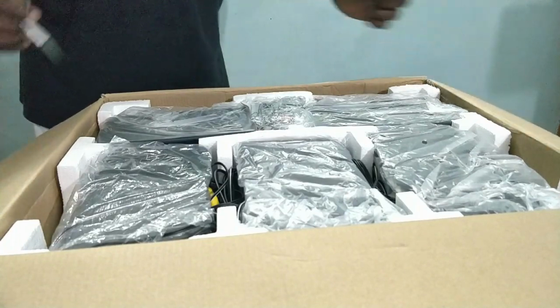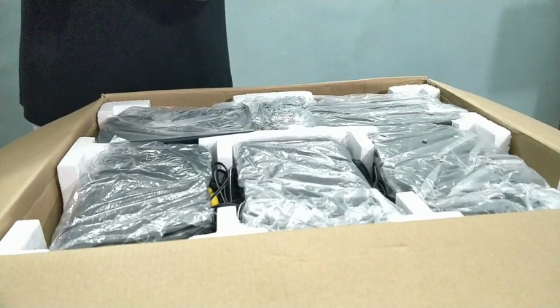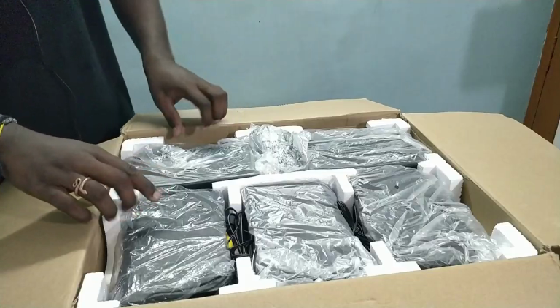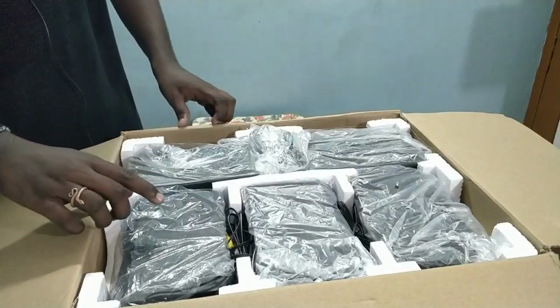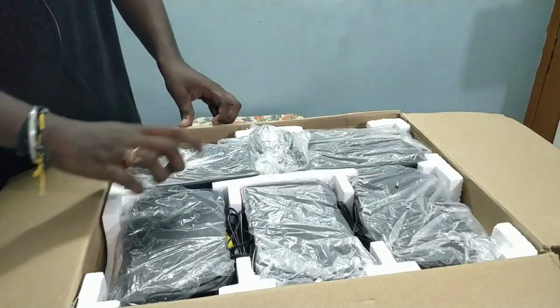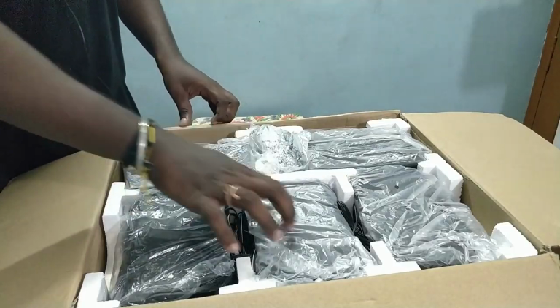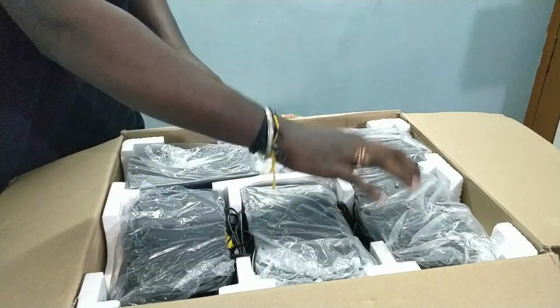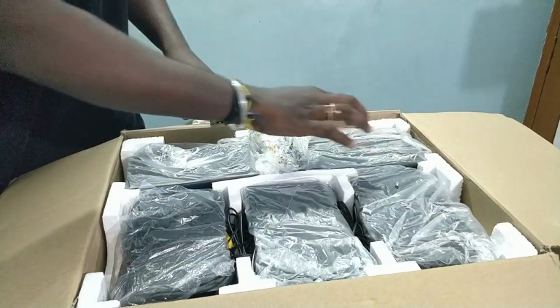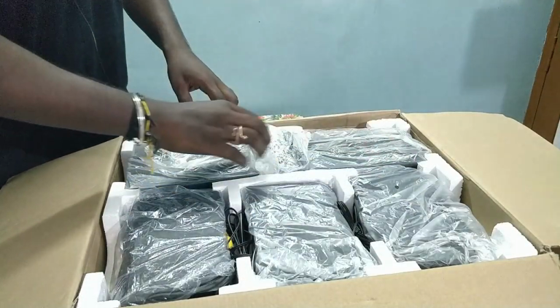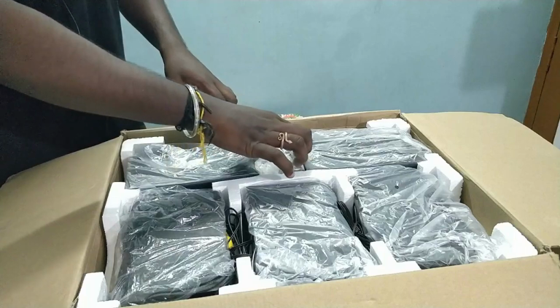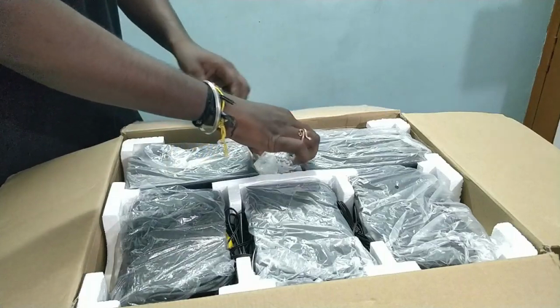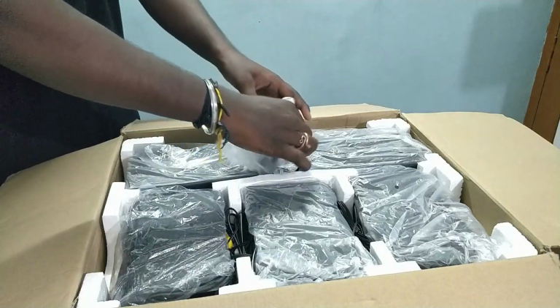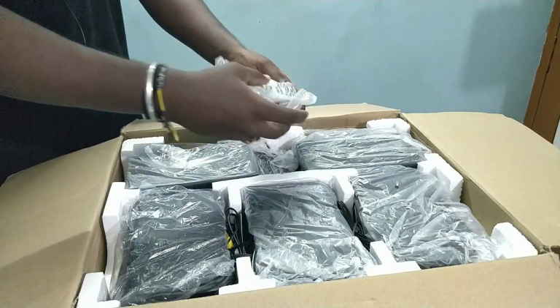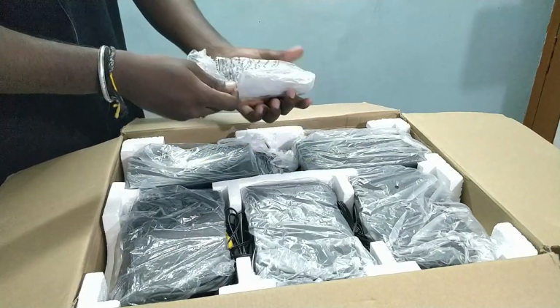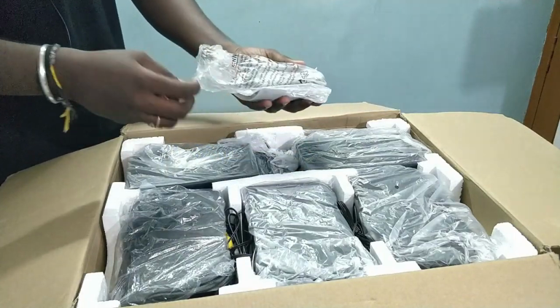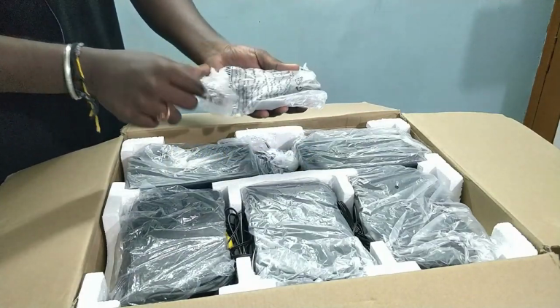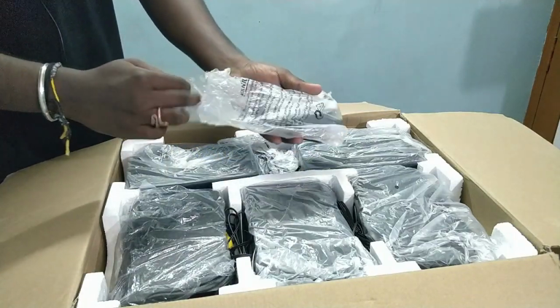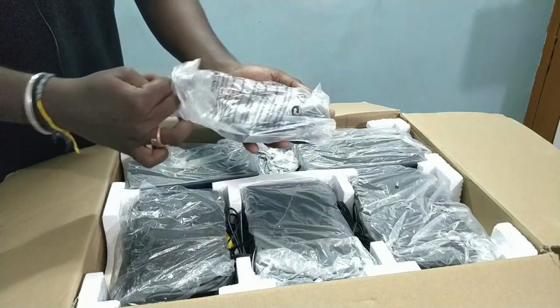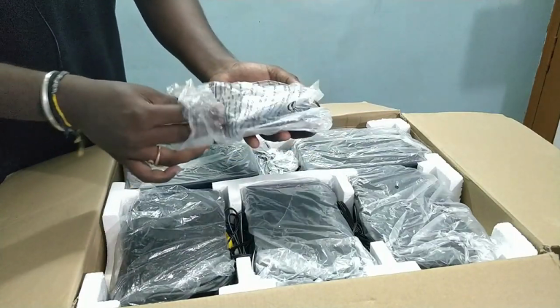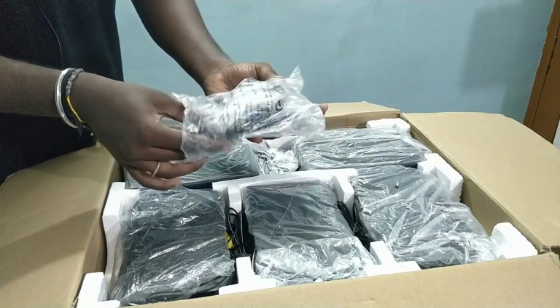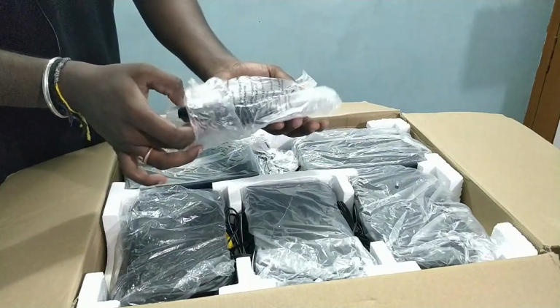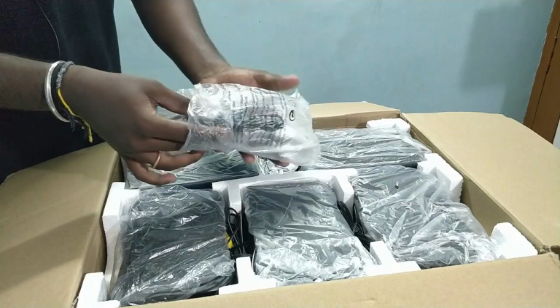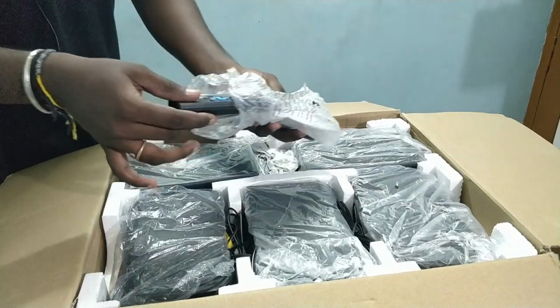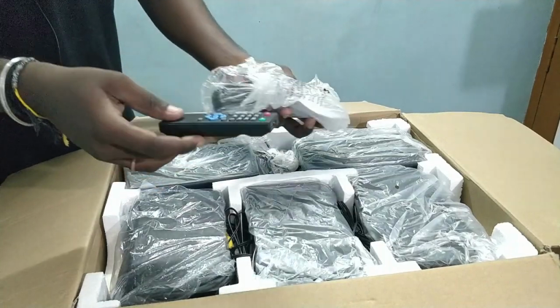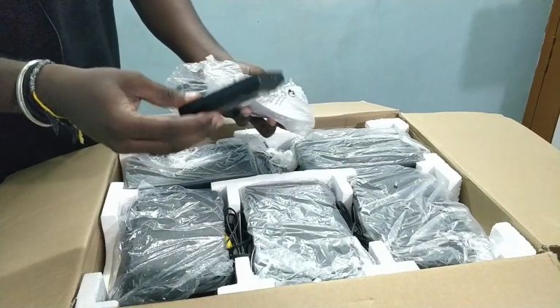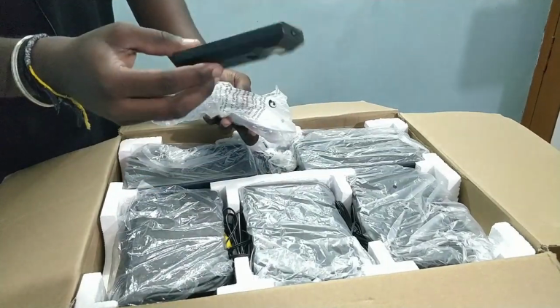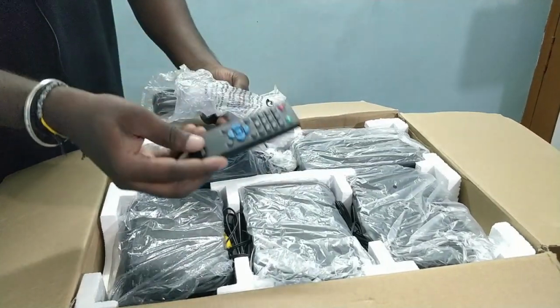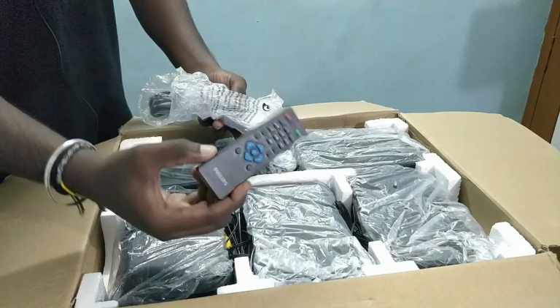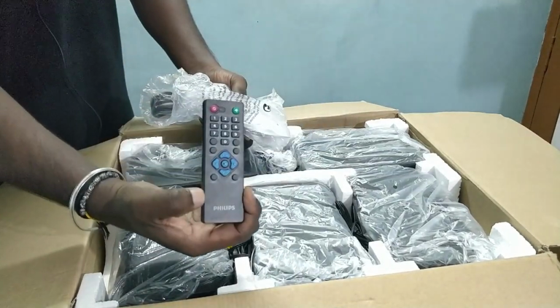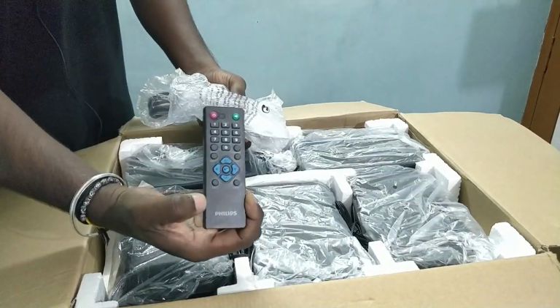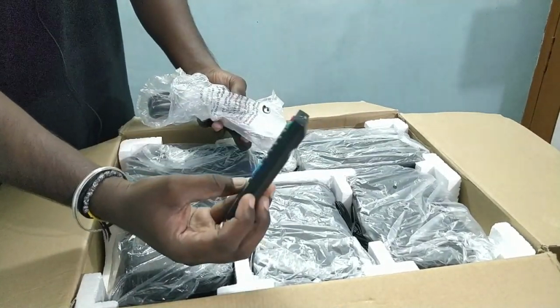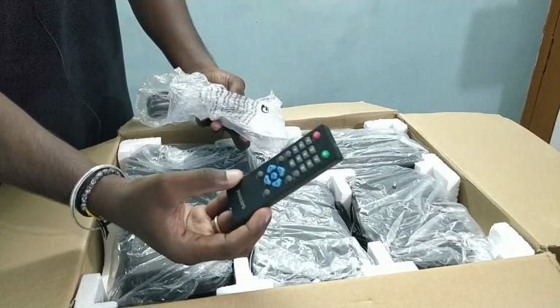As you can see, there are 5 speakers. You can use the Philips remote system.